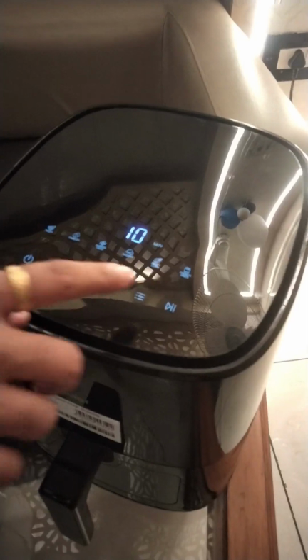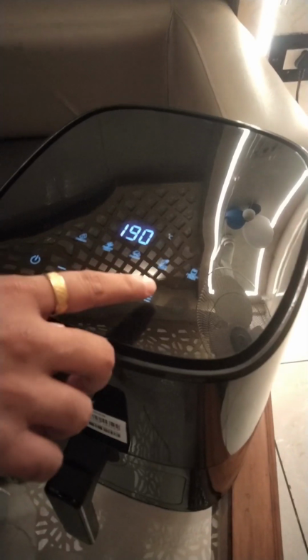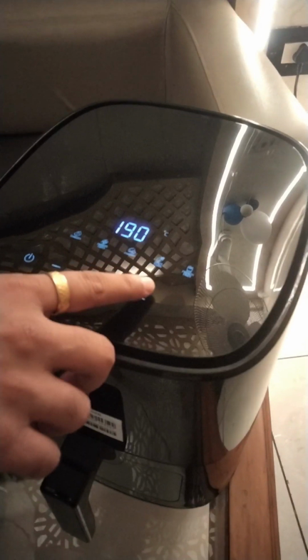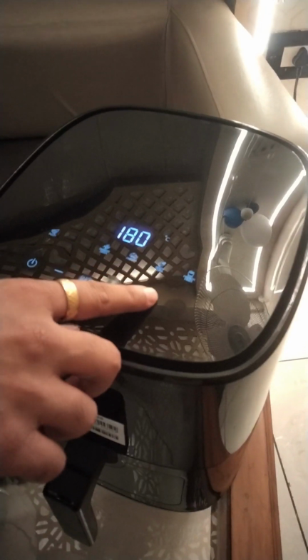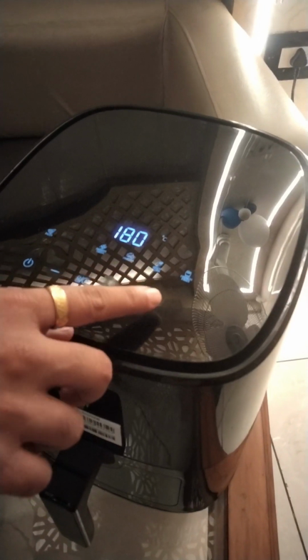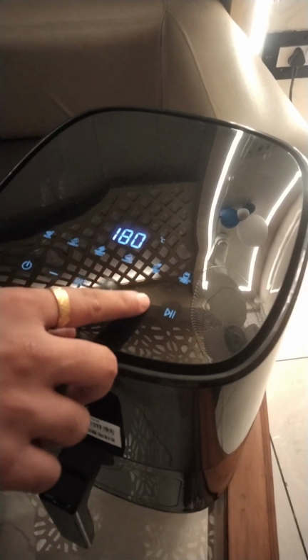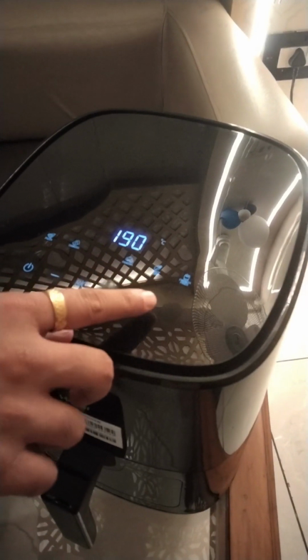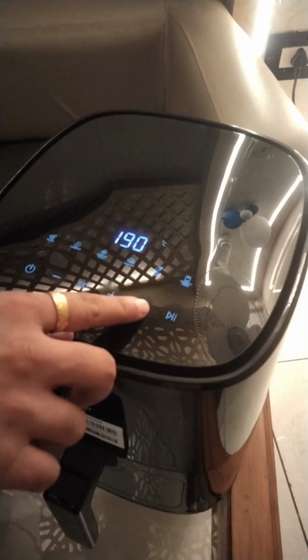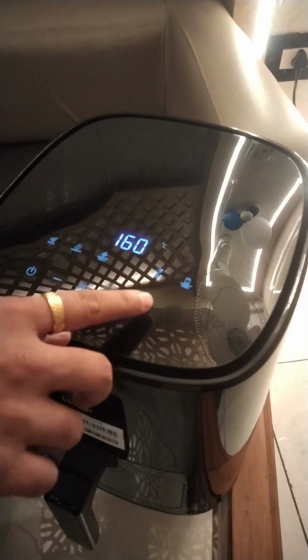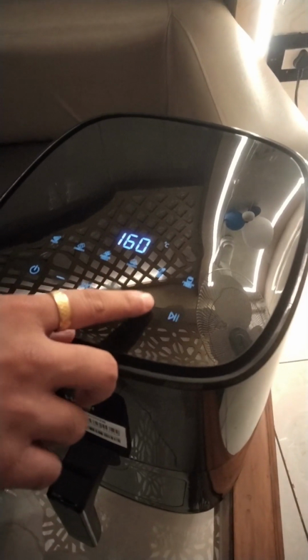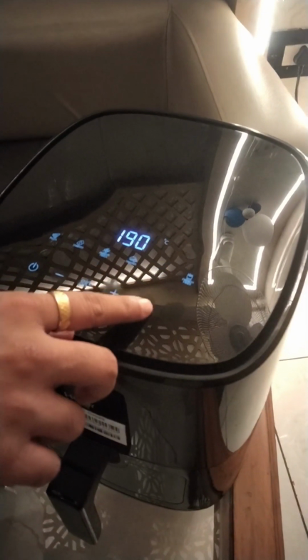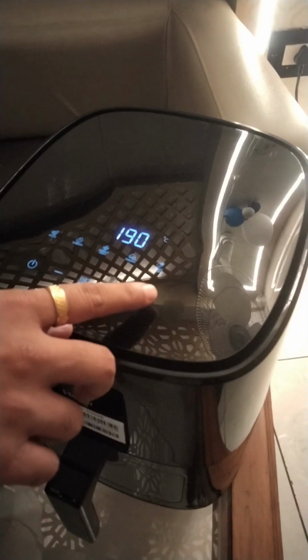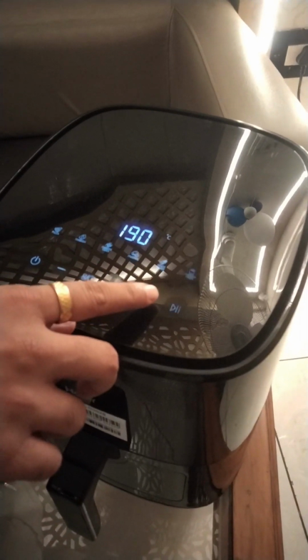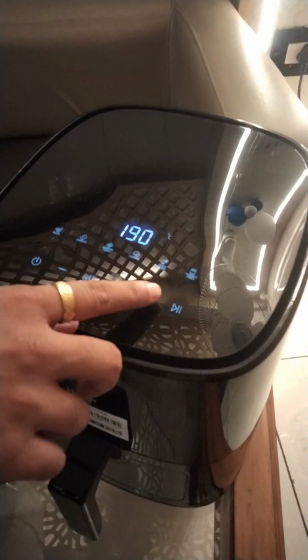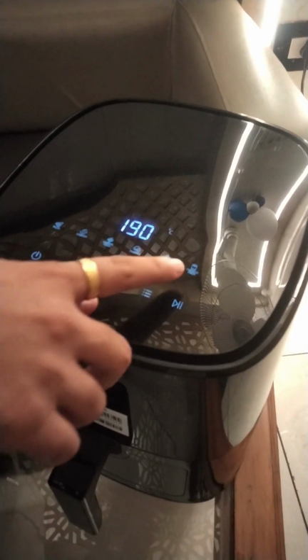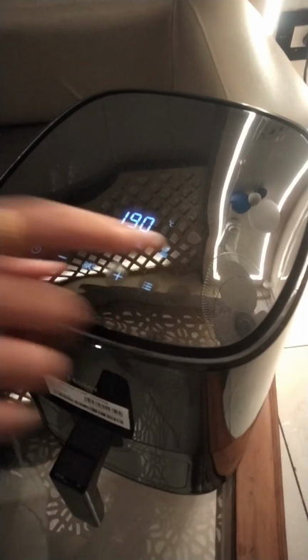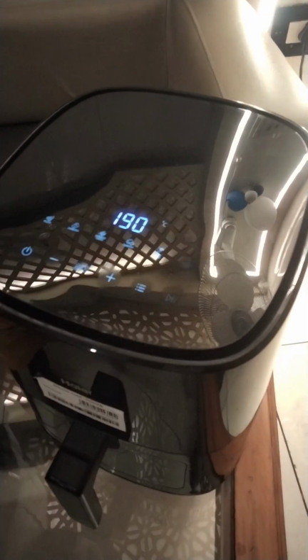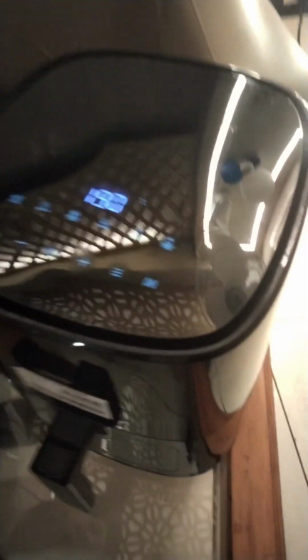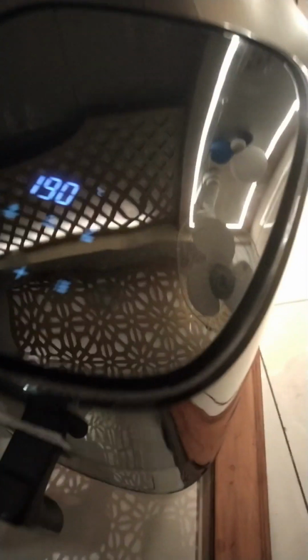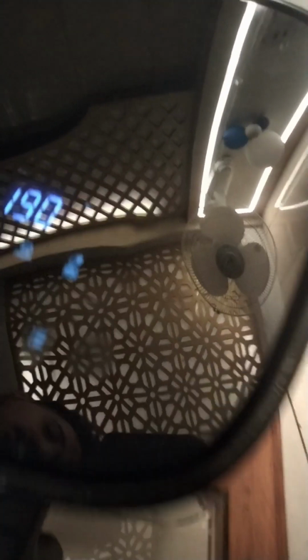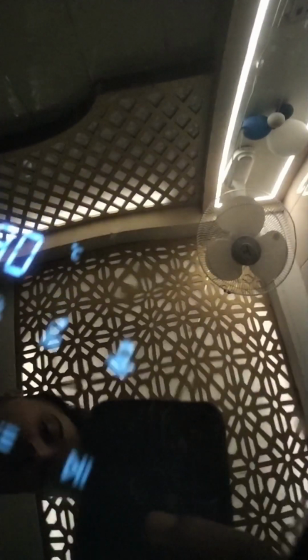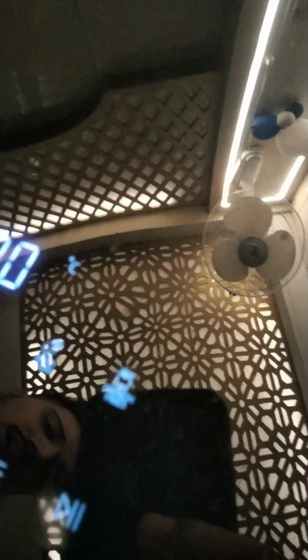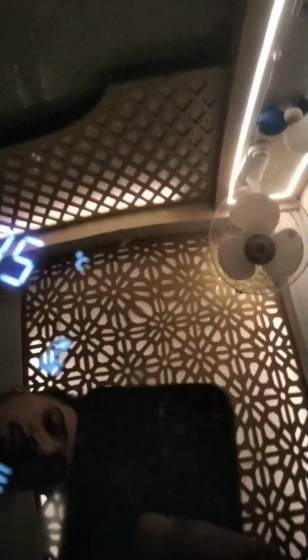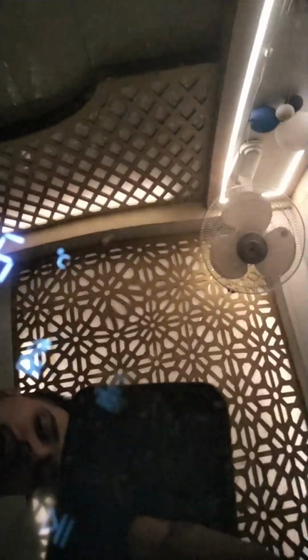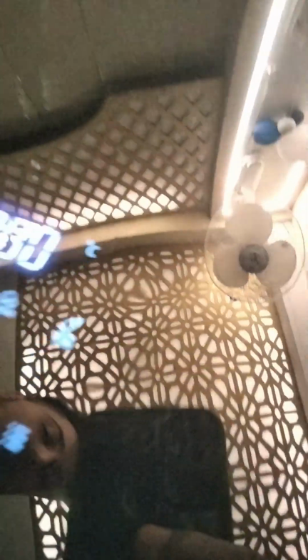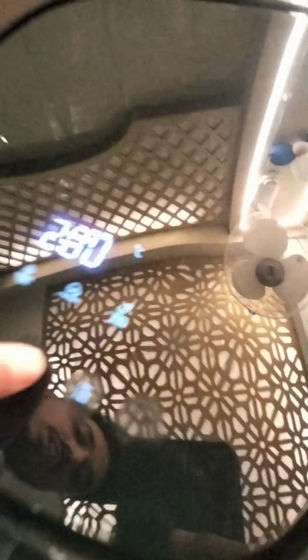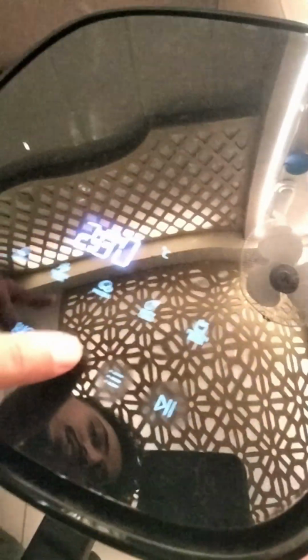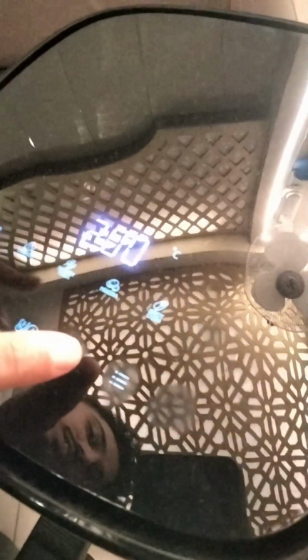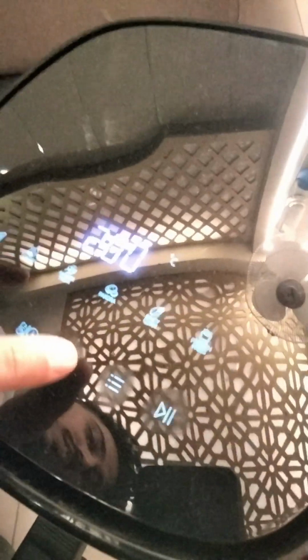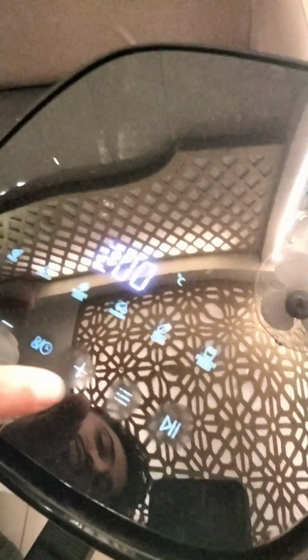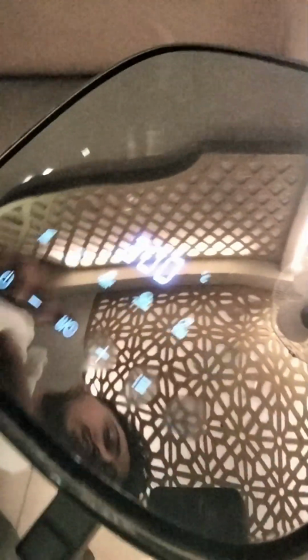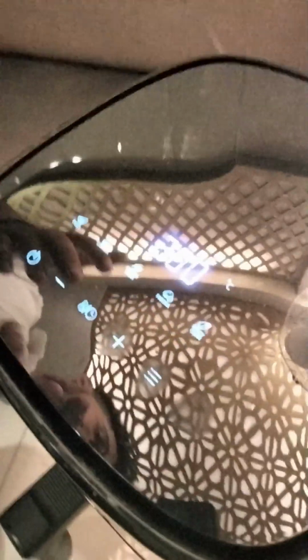First, you will go to the menu. You will select the french fries mode. You will increase the temperature — it will be more crispy.